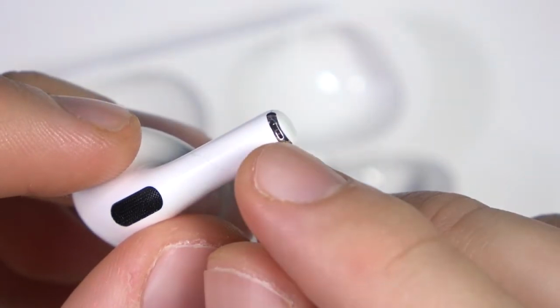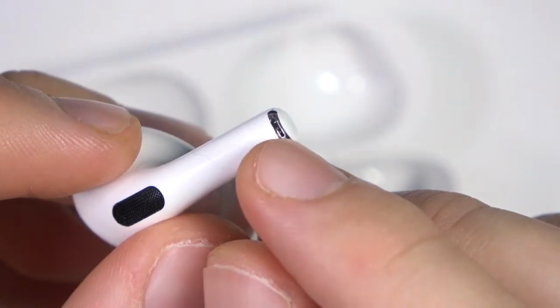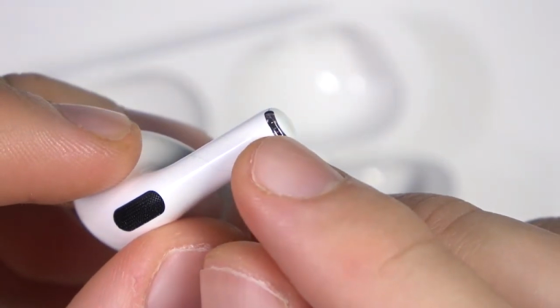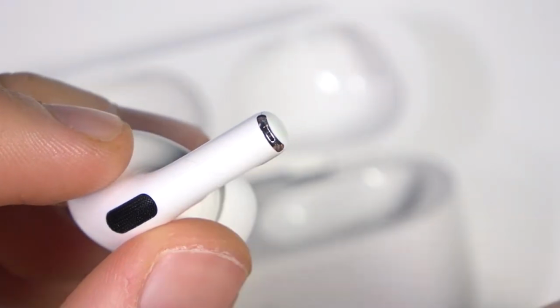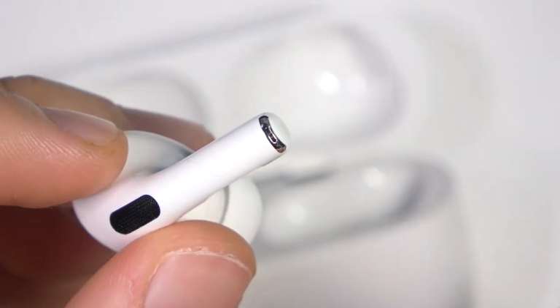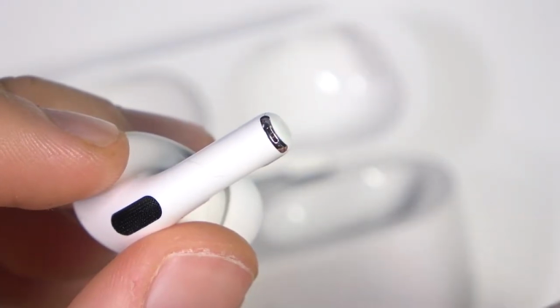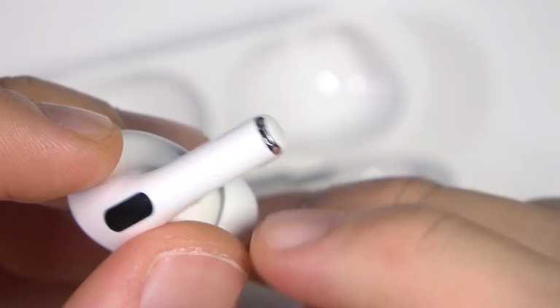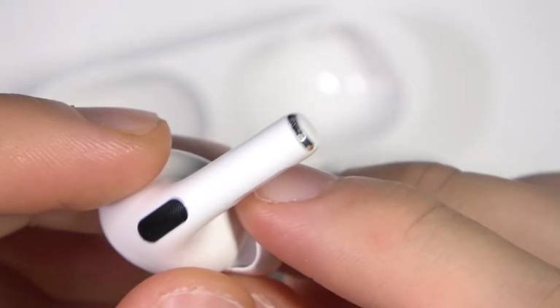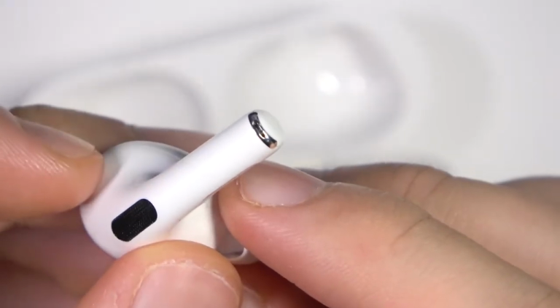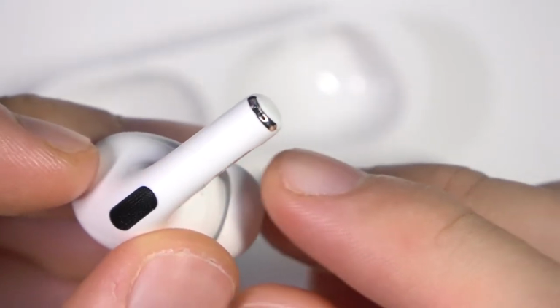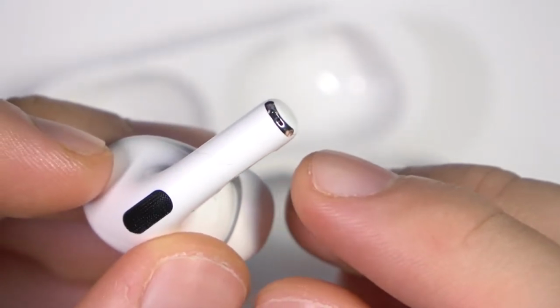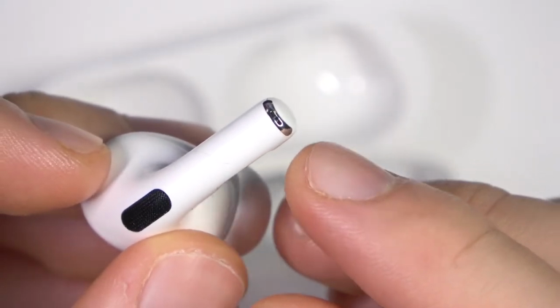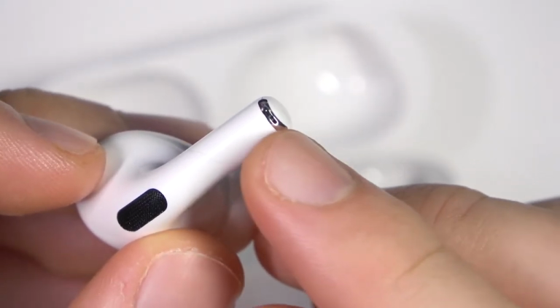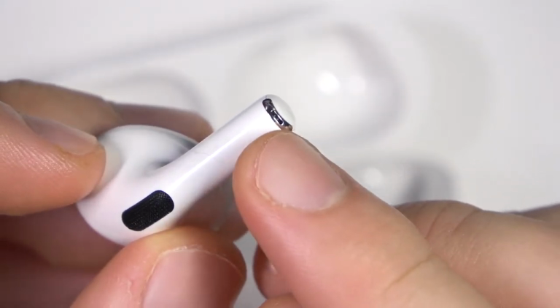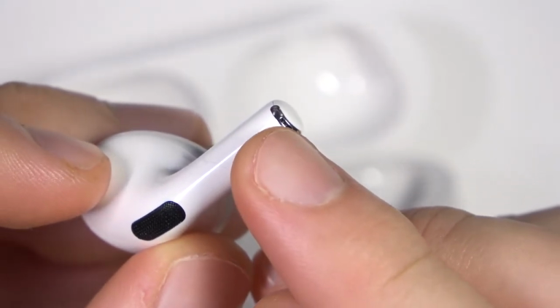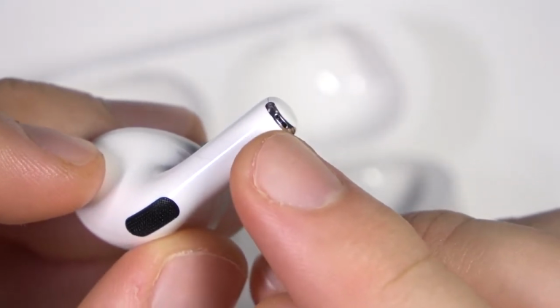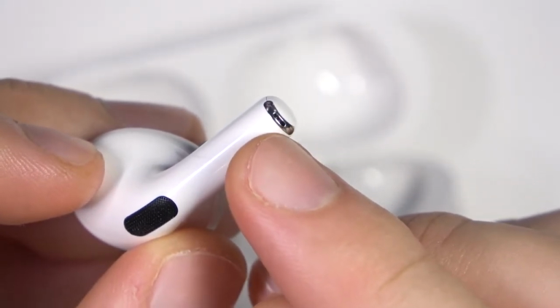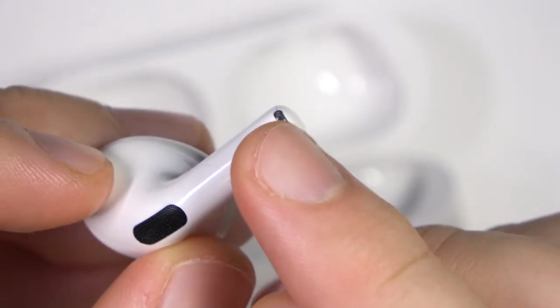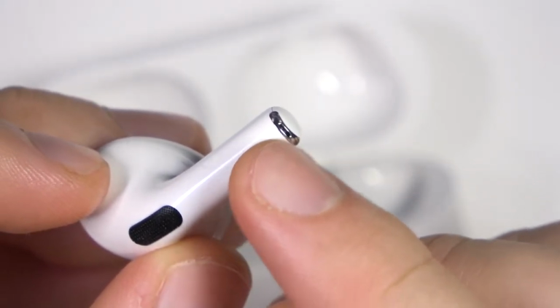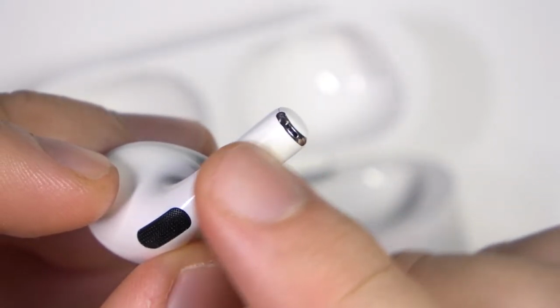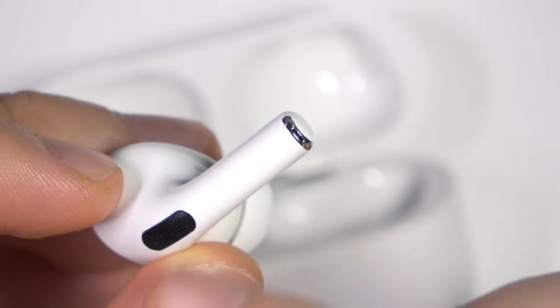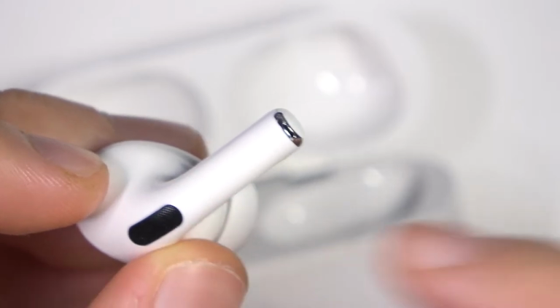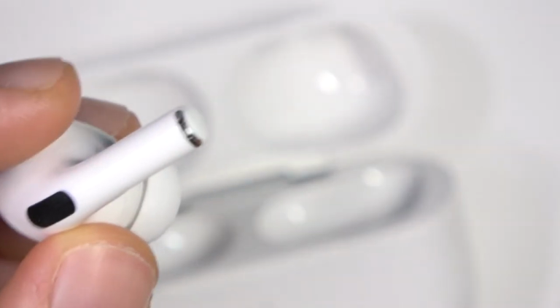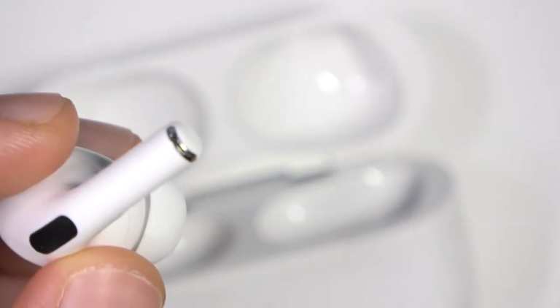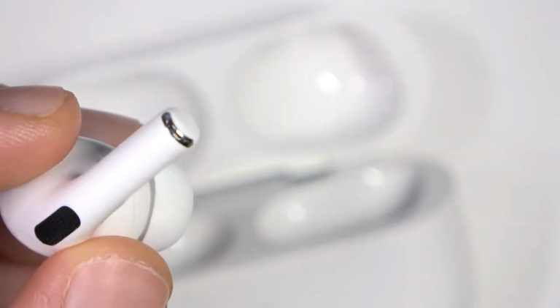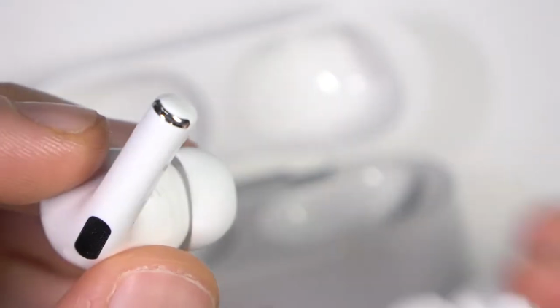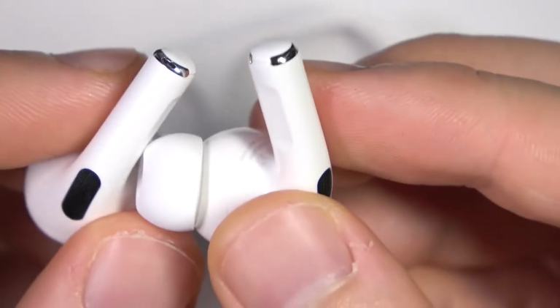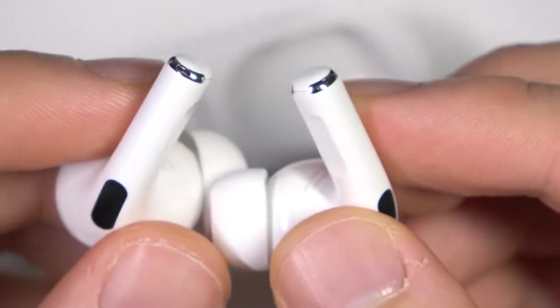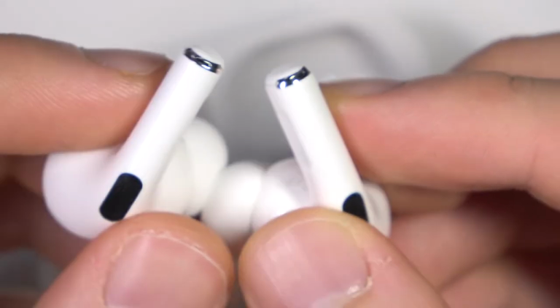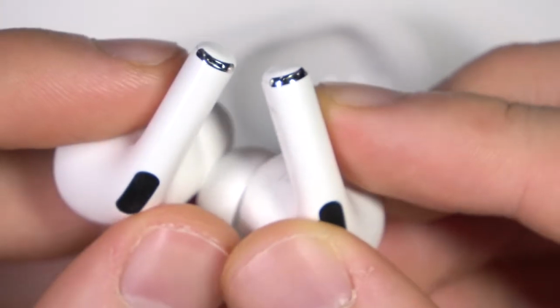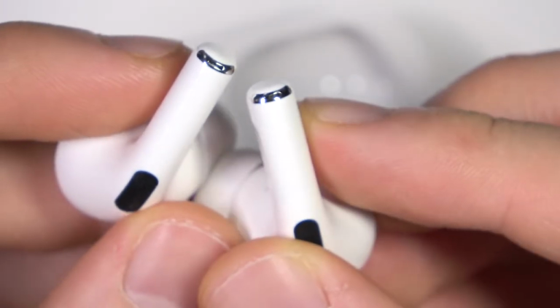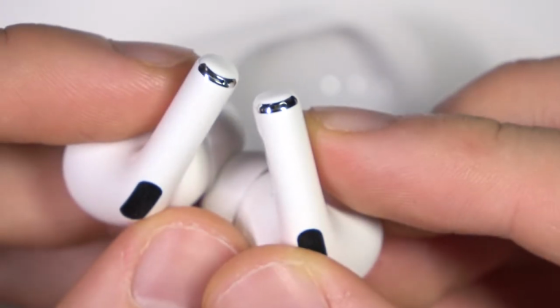The microphone is located right here, at the bottom of this stem. So that's the microphone to make calls, and it's located on both earbuds in the same place.